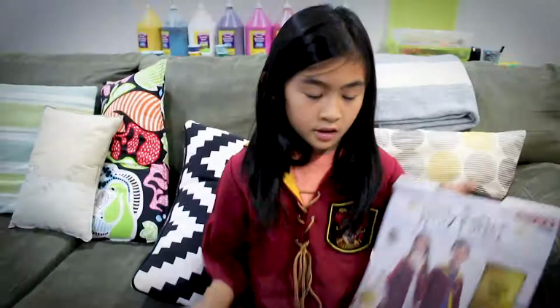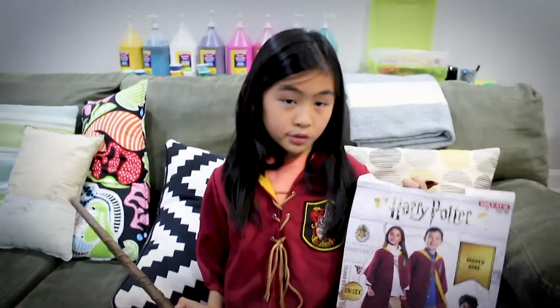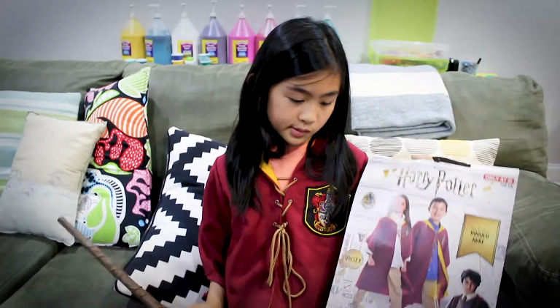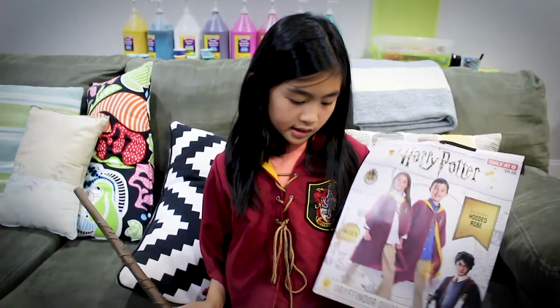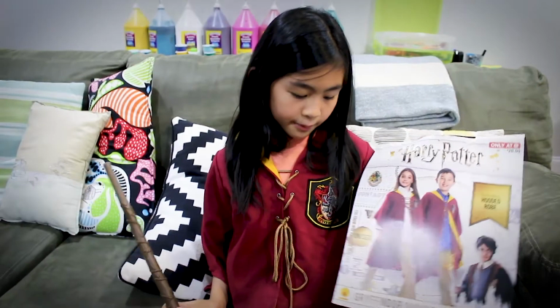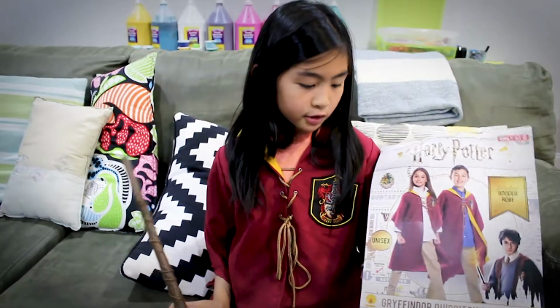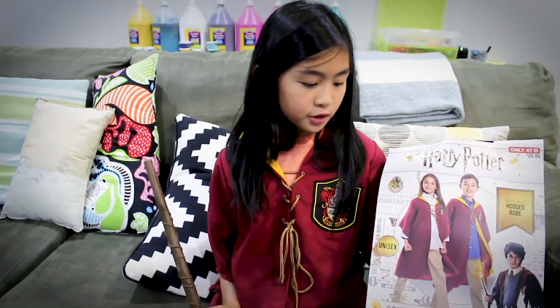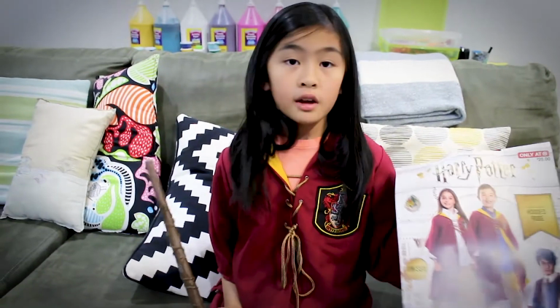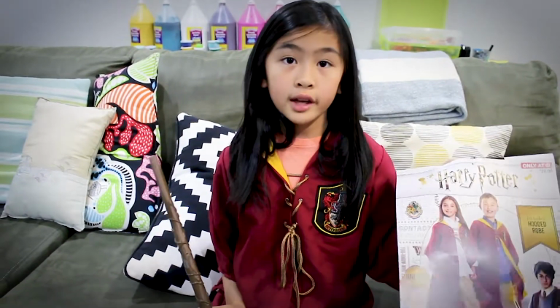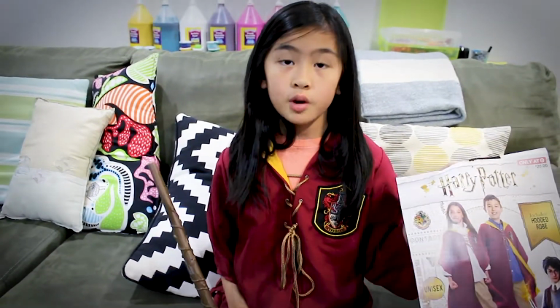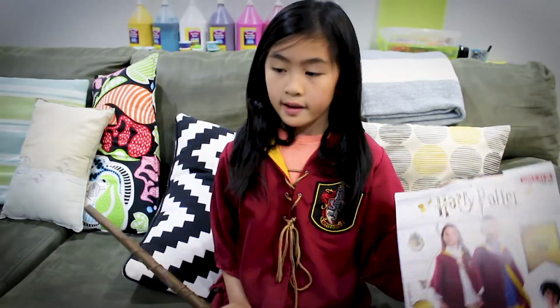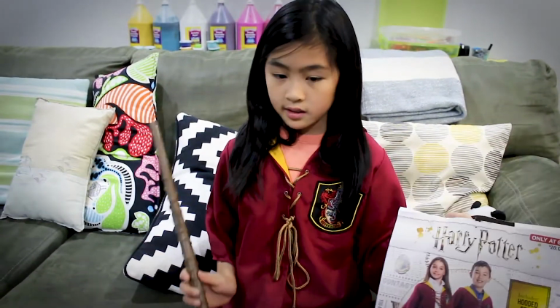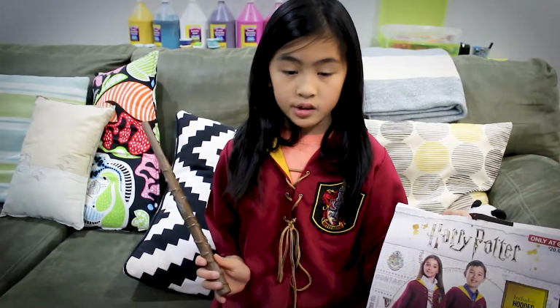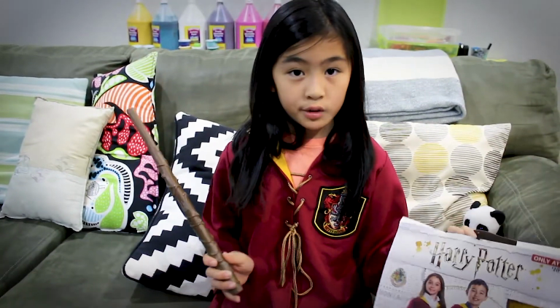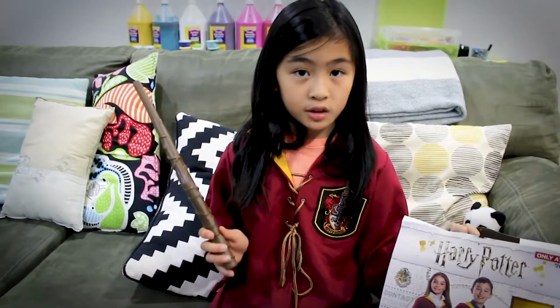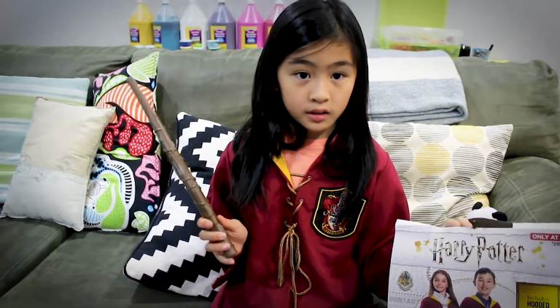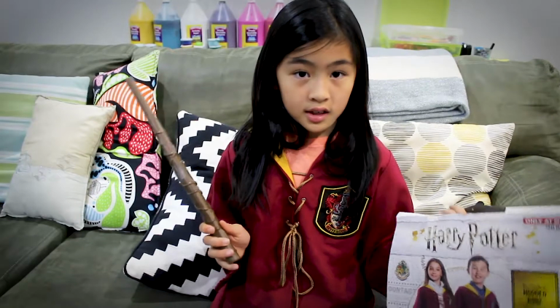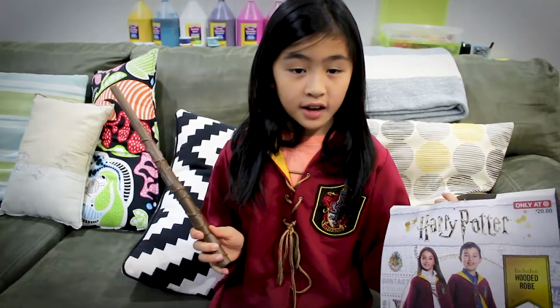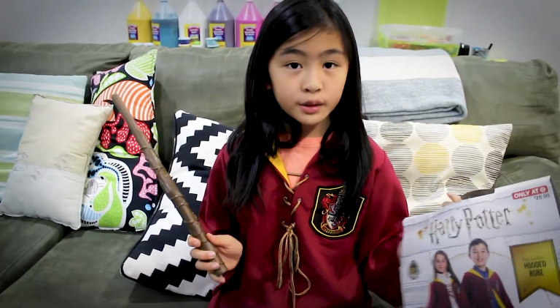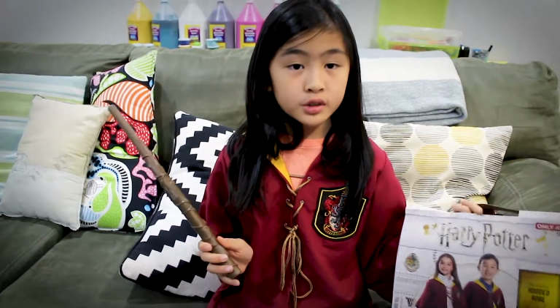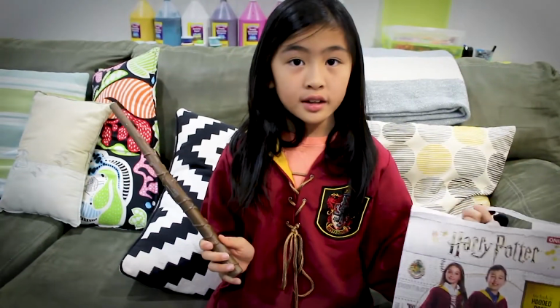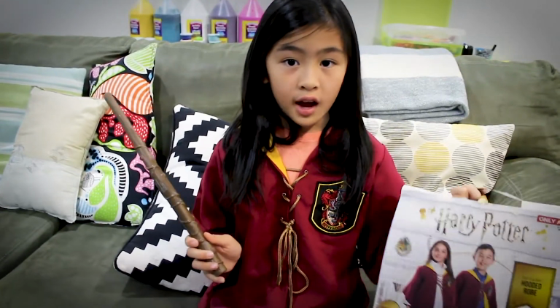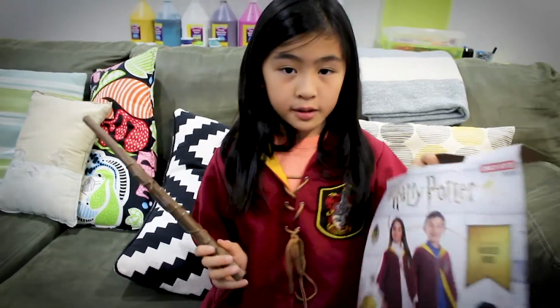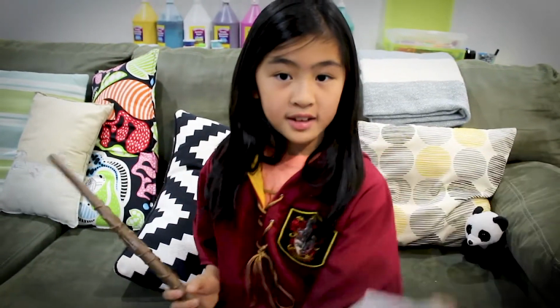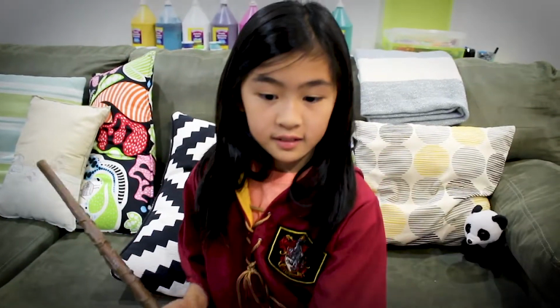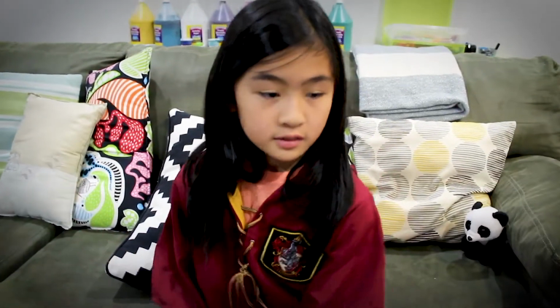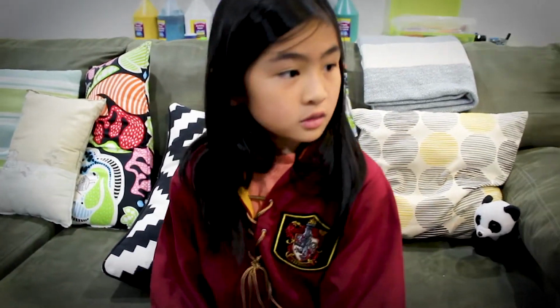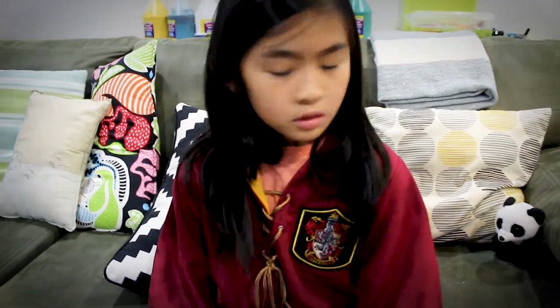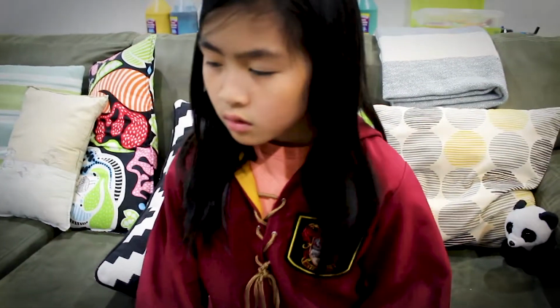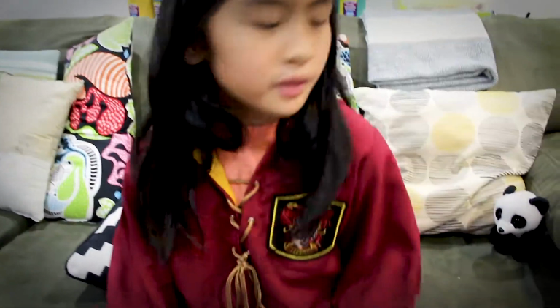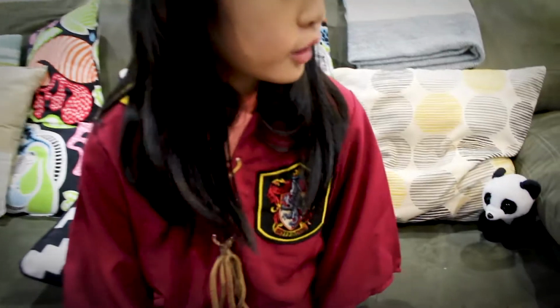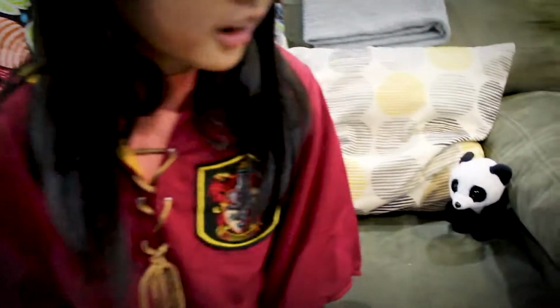So this was the Harry Potter Gryffindor Quidditch Robe and the Harry Potter magic wand. It definitely works and I recommend it. Where did my brother go?